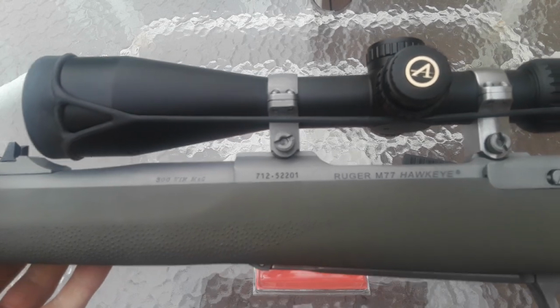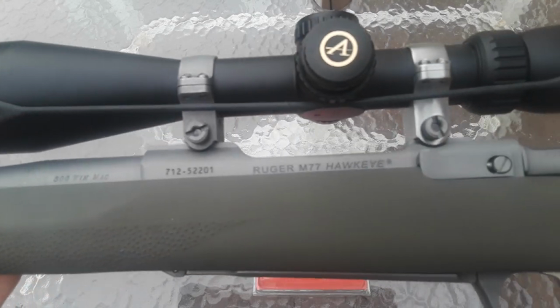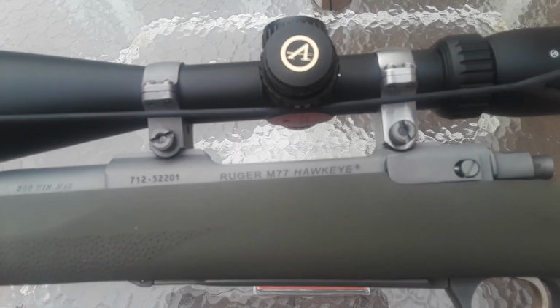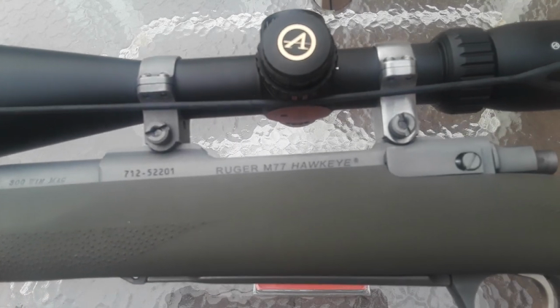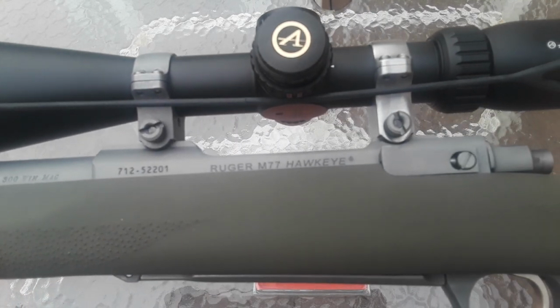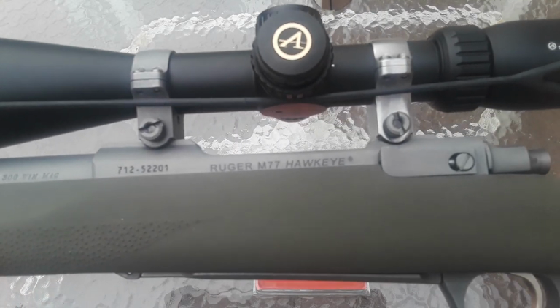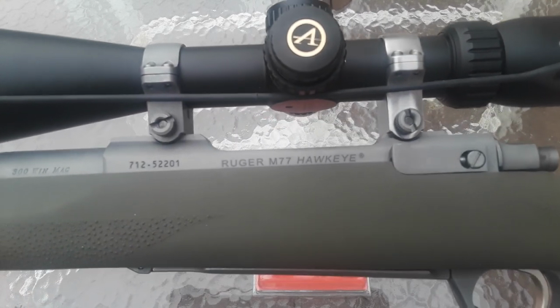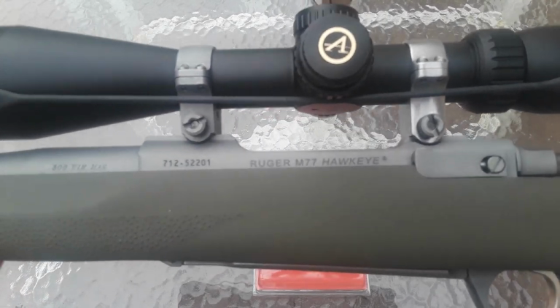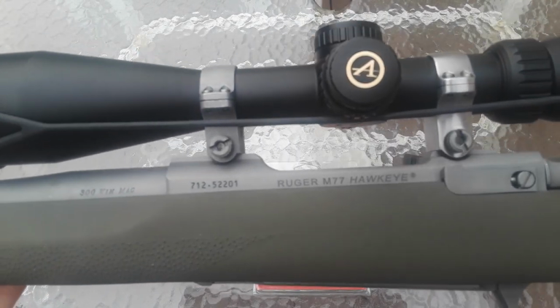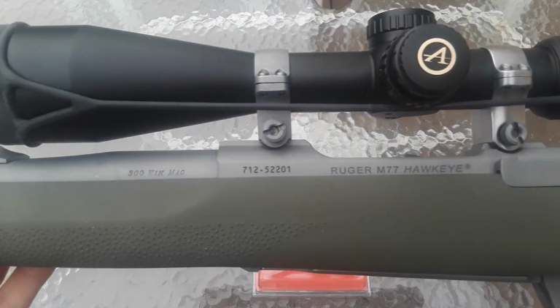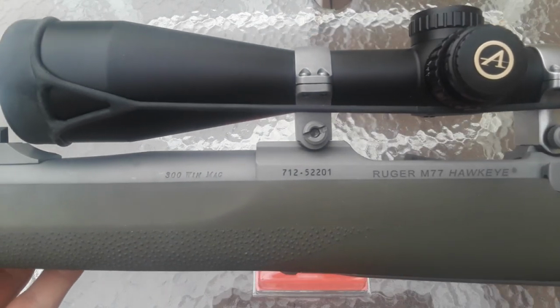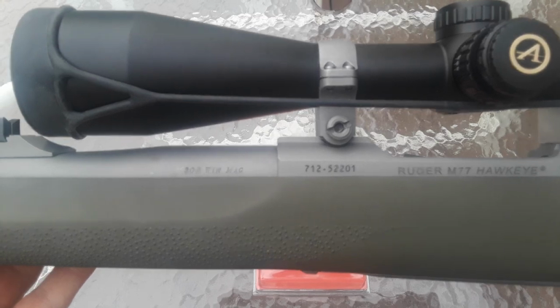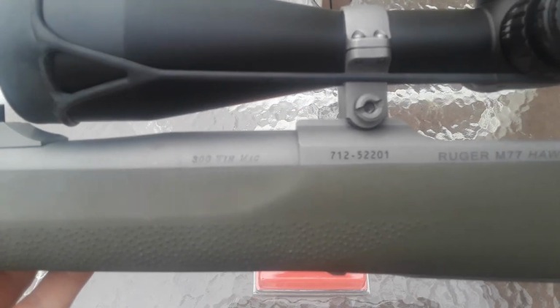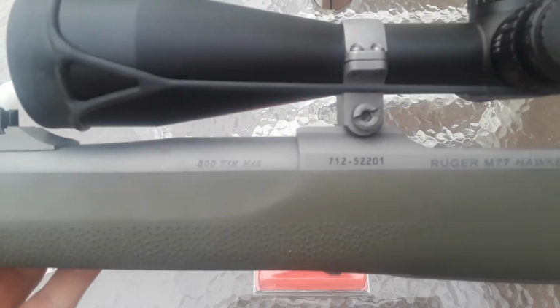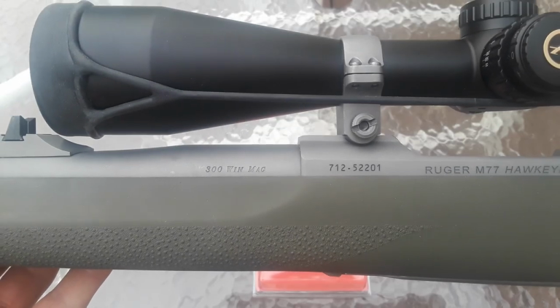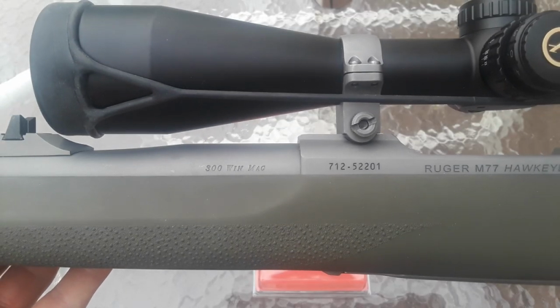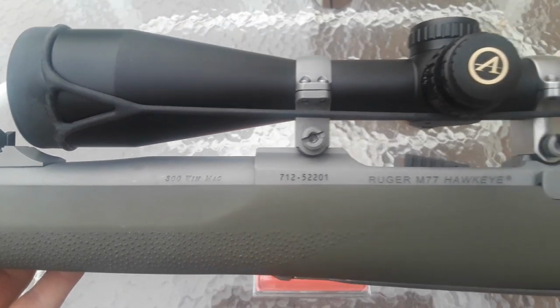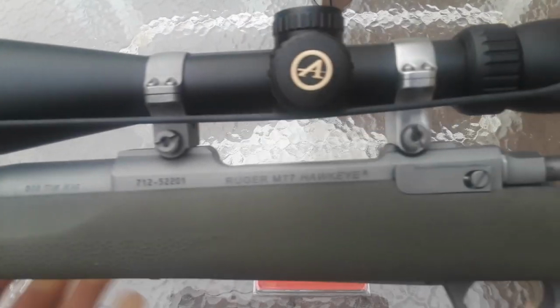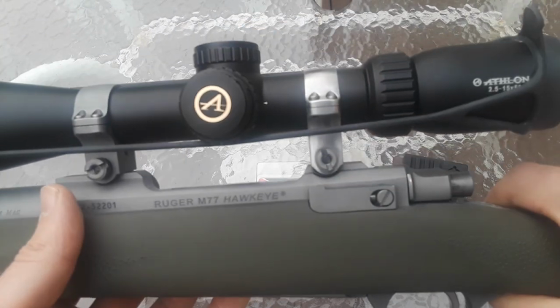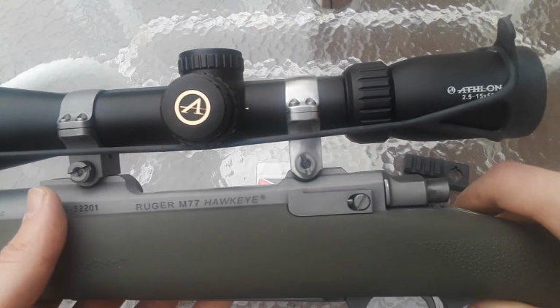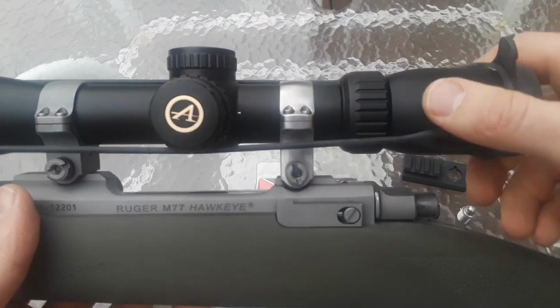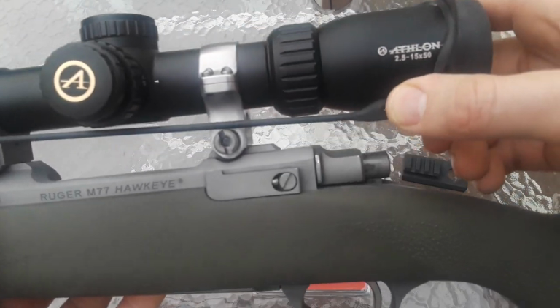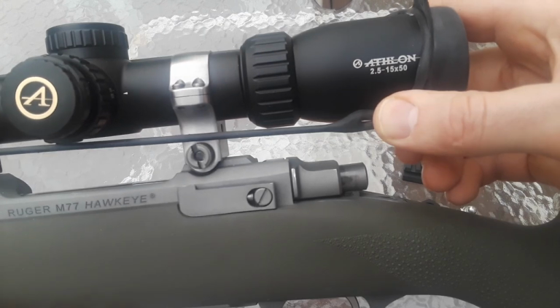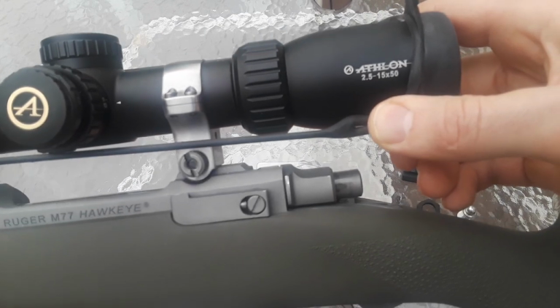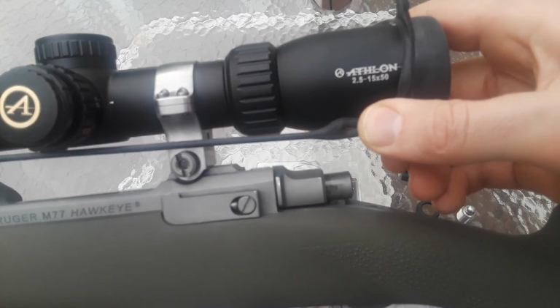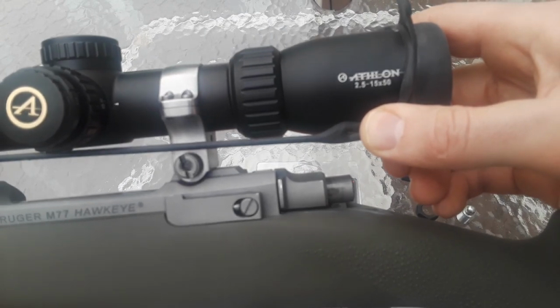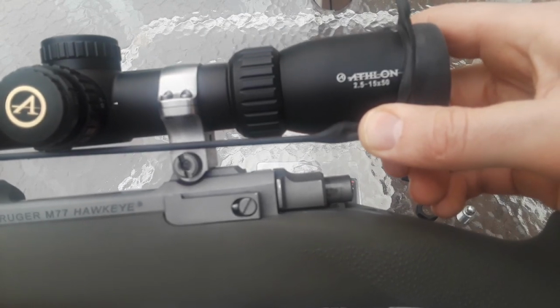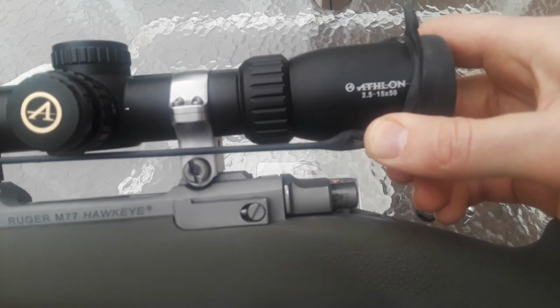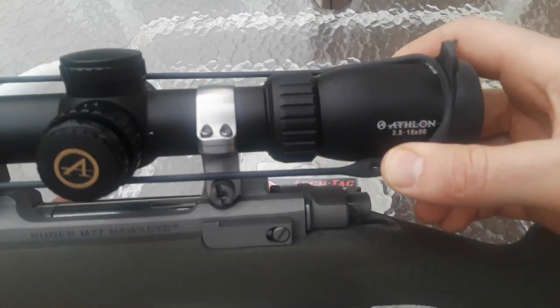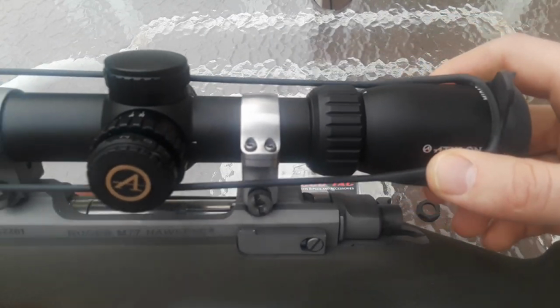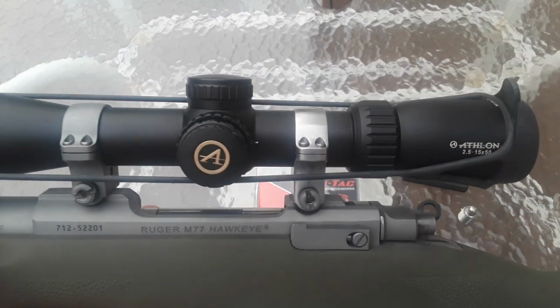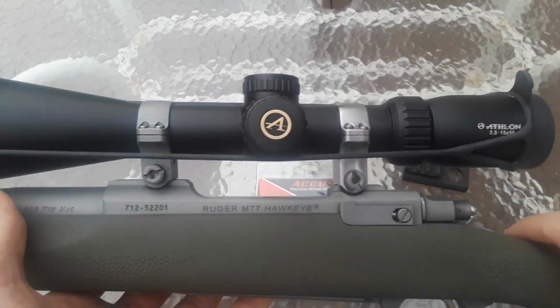This rifle is a Ruger M77 Hawkeye Alaskan in 300 Win Mag. I have an Athlon Midas HMR 2.5 to 15 by 50 scope on it.